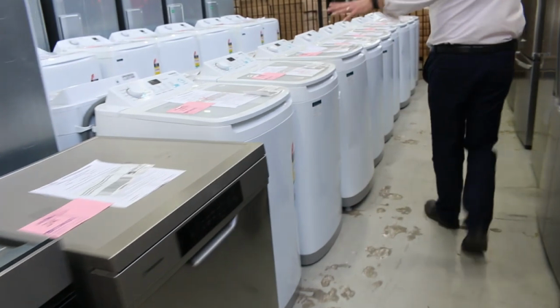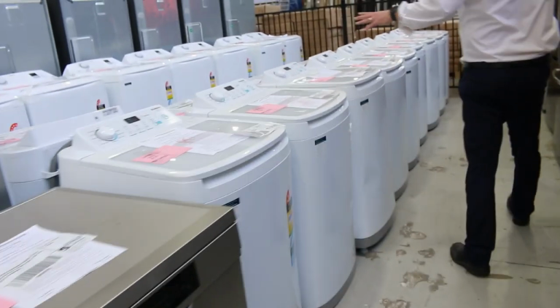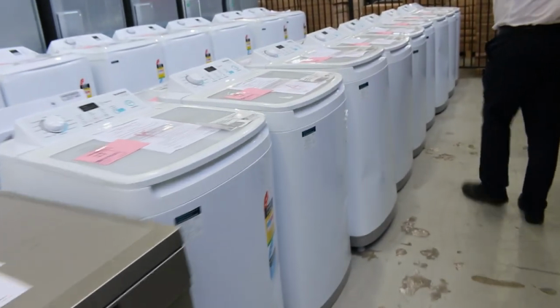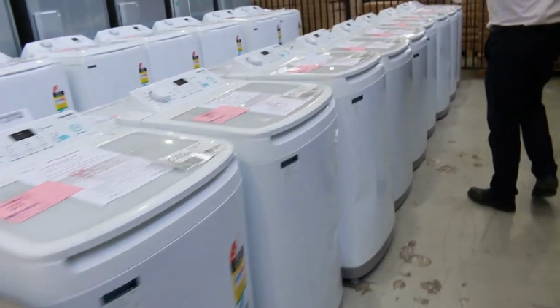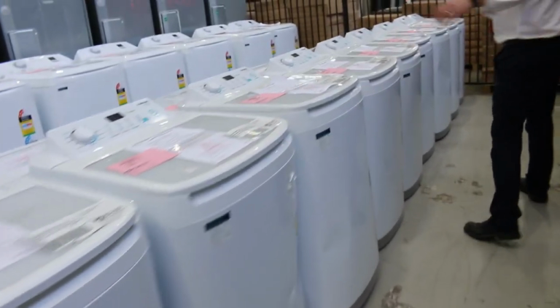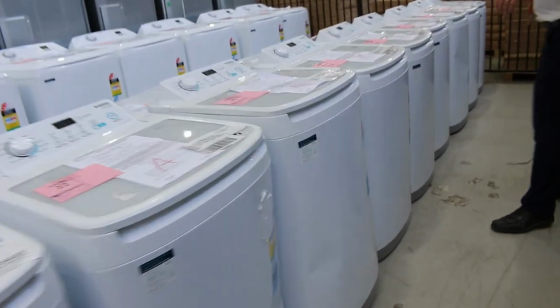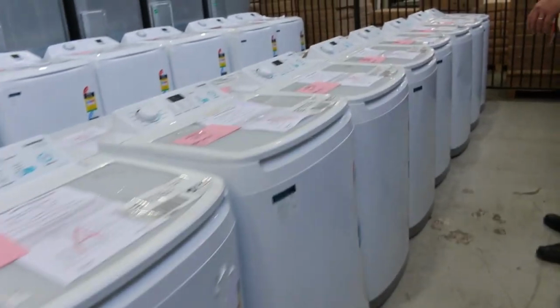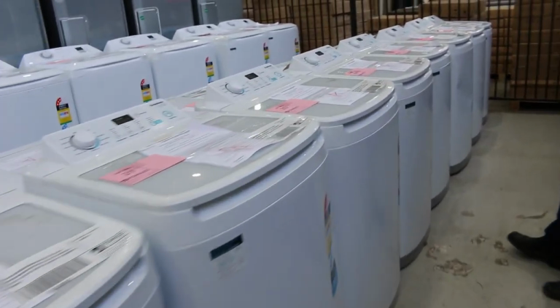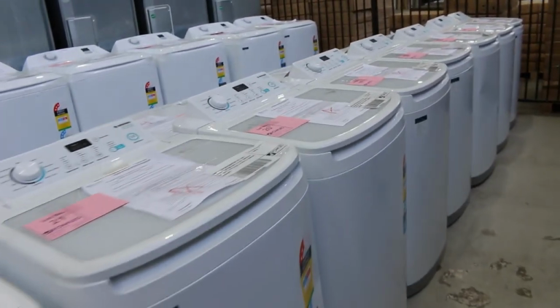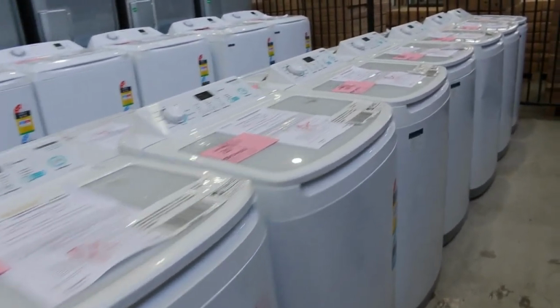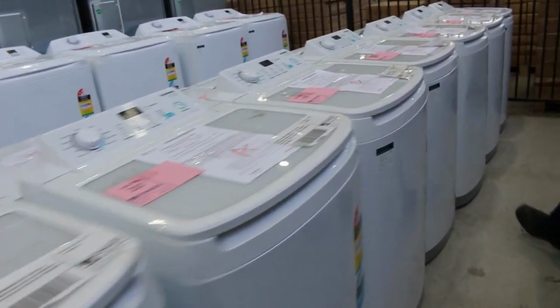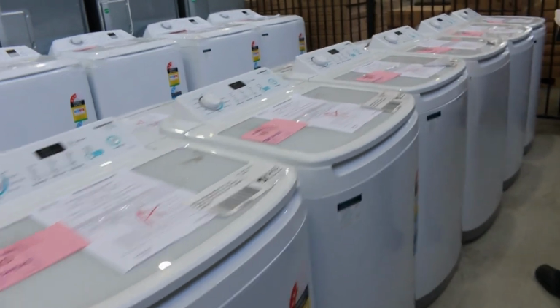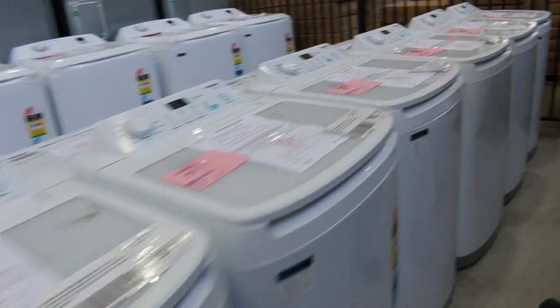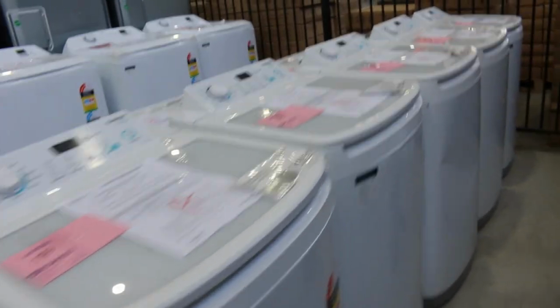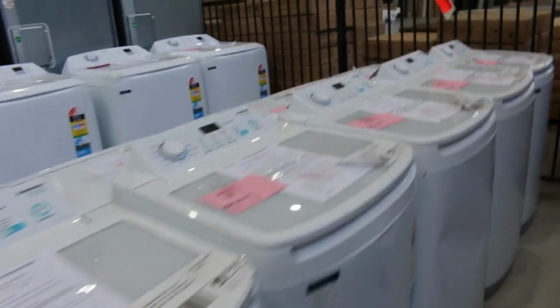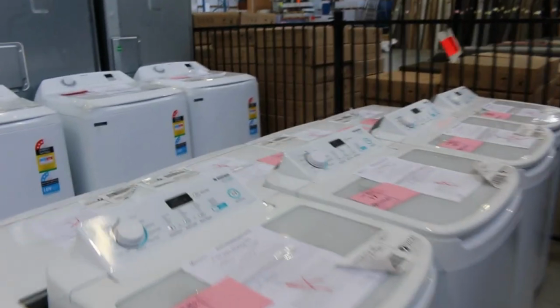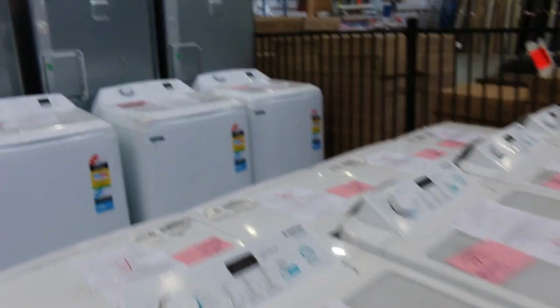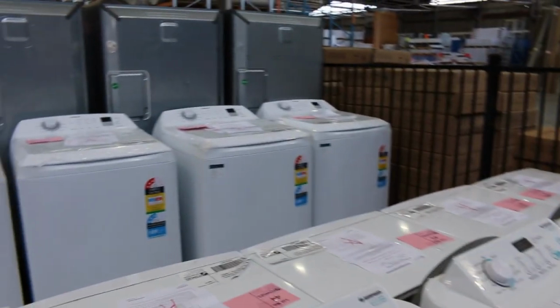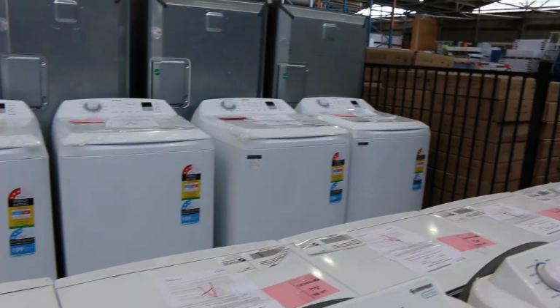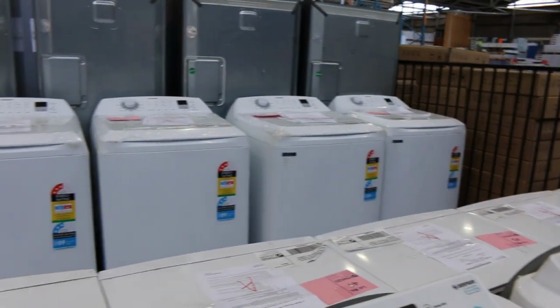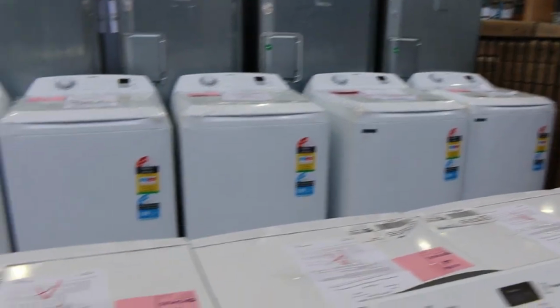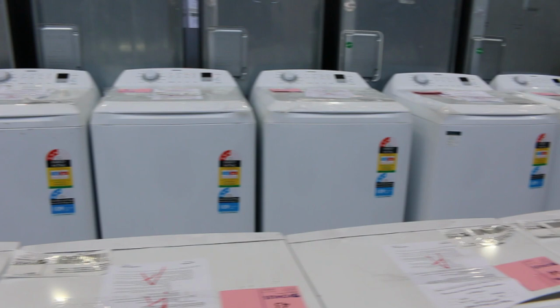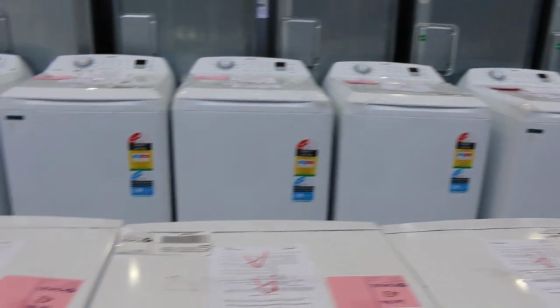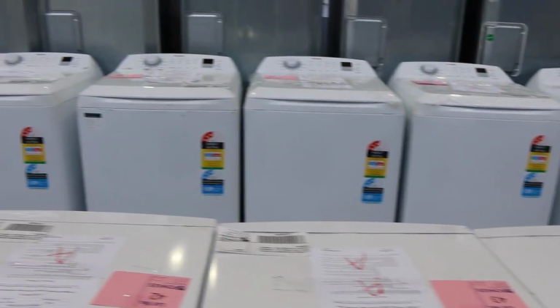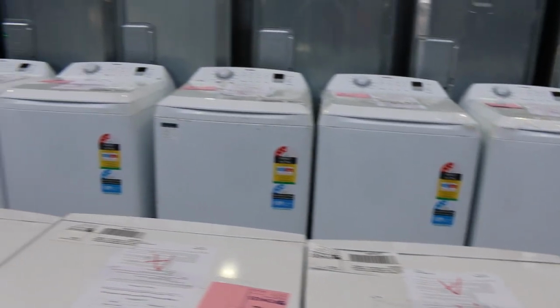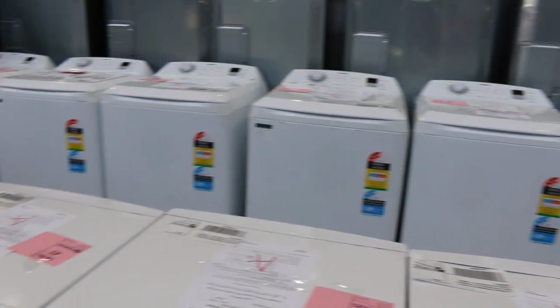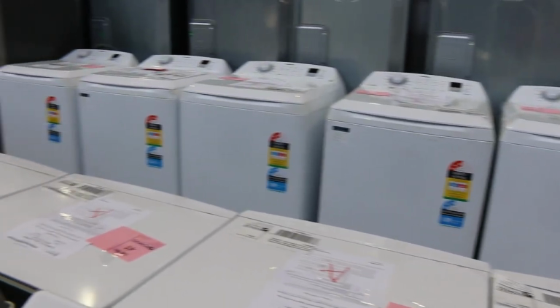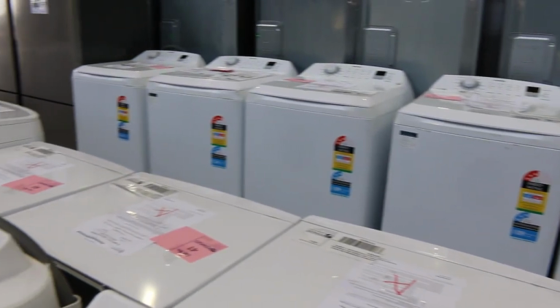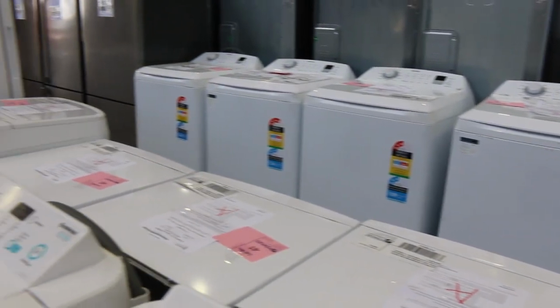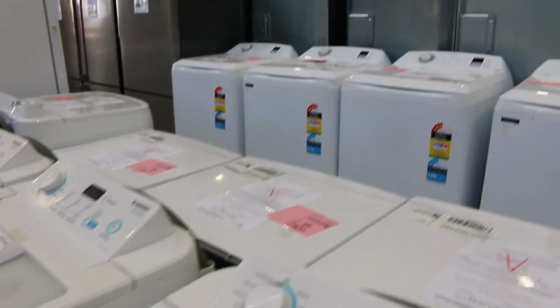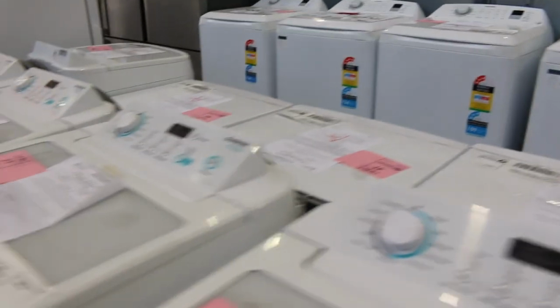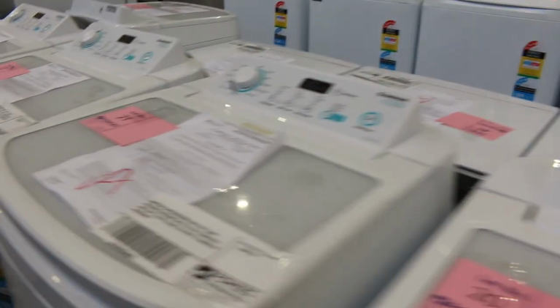Loads and loads of front load washing machines out of Simpson — 6kg, I think there's some 7.5s. I can see over the back there, there's plenty of 10kg units as well. Really nice units, all with 12-month factory warranty, so they're absolutely fantastic.